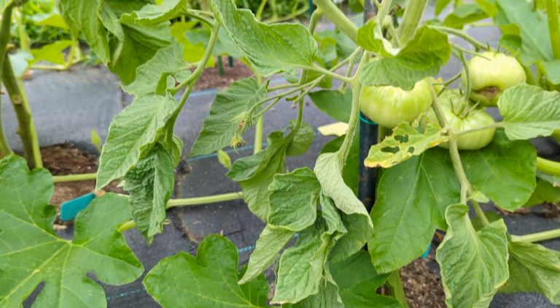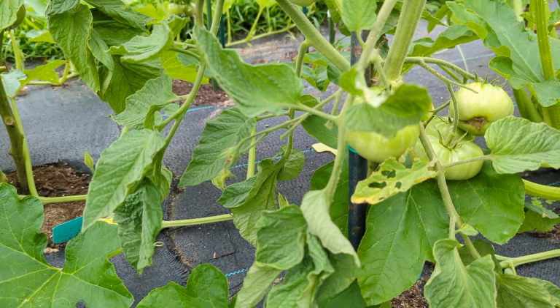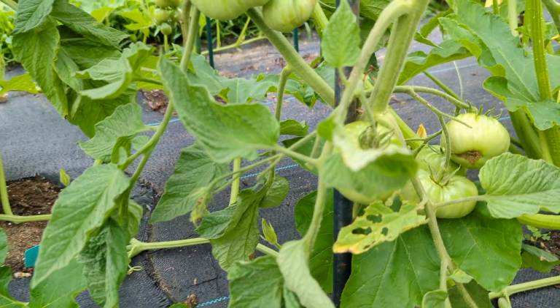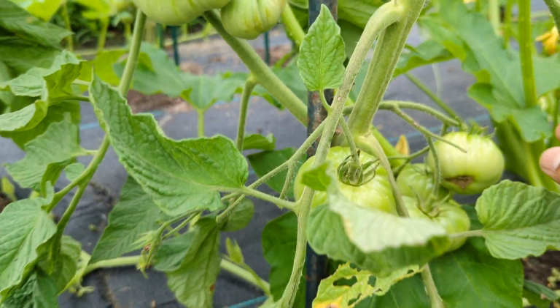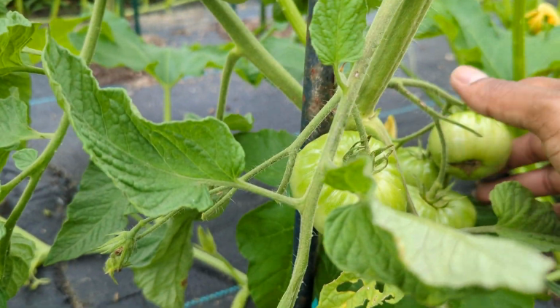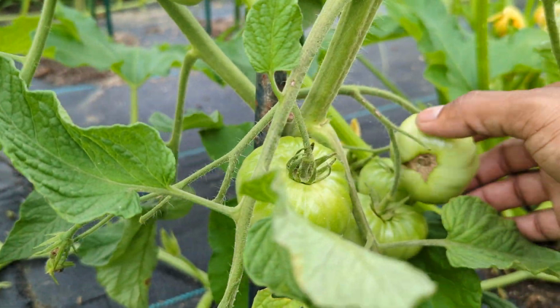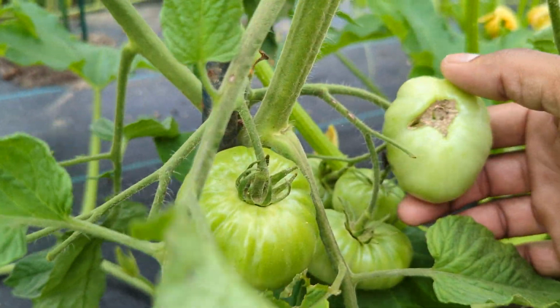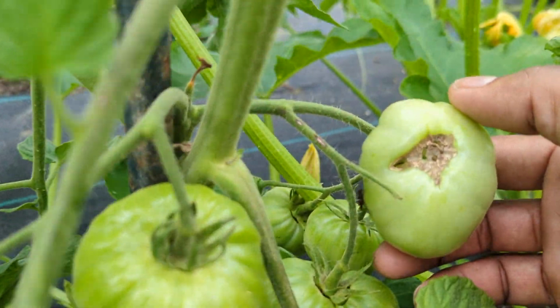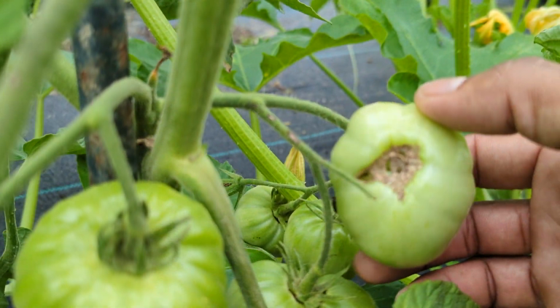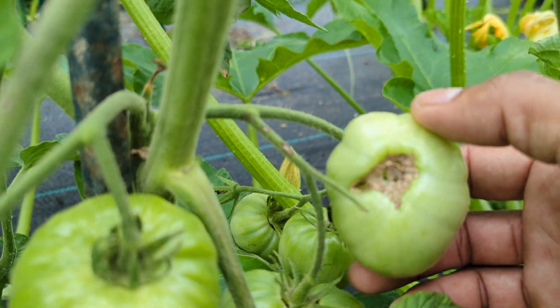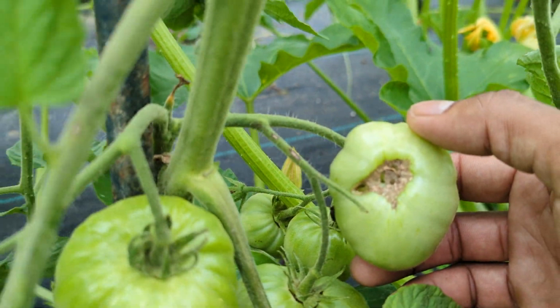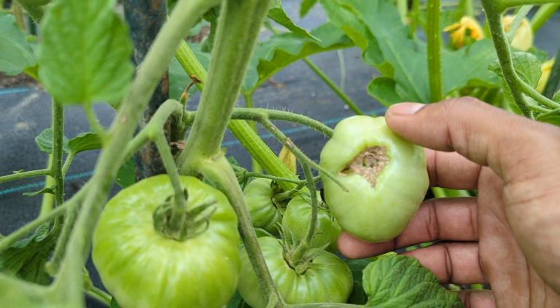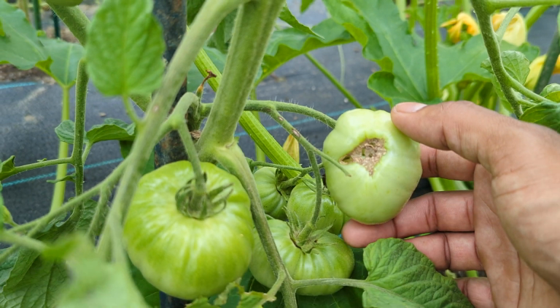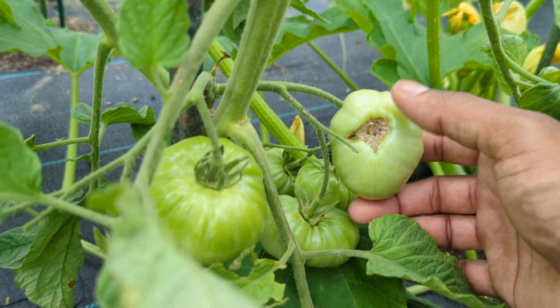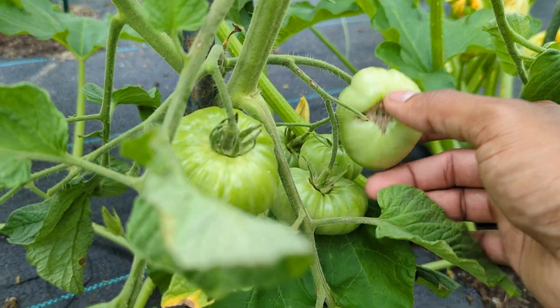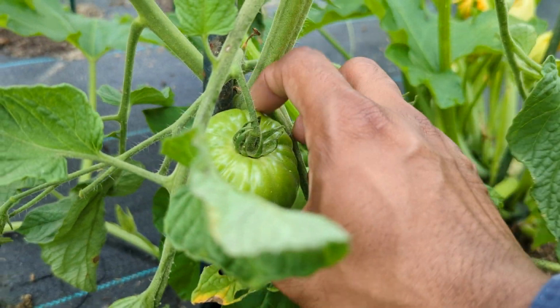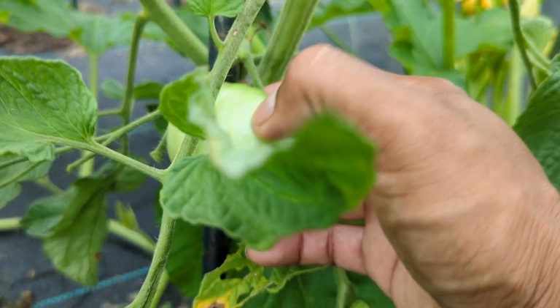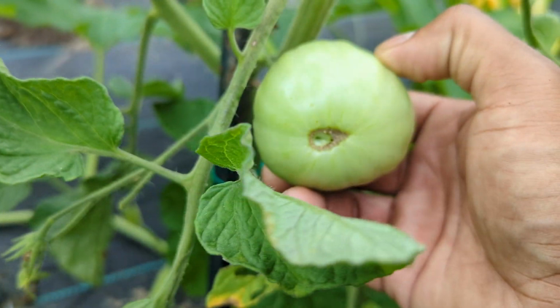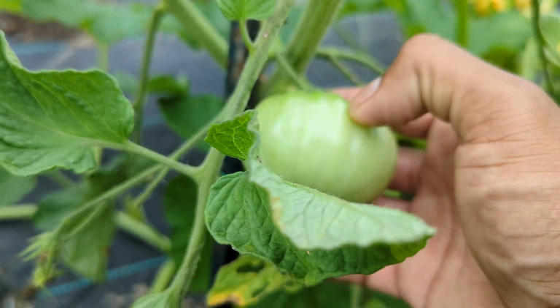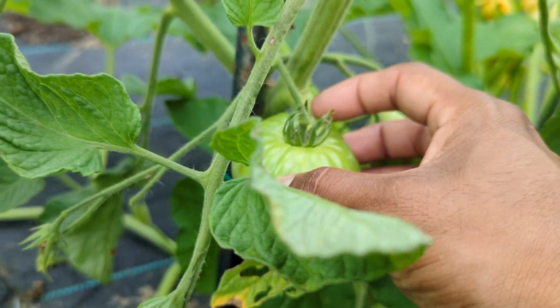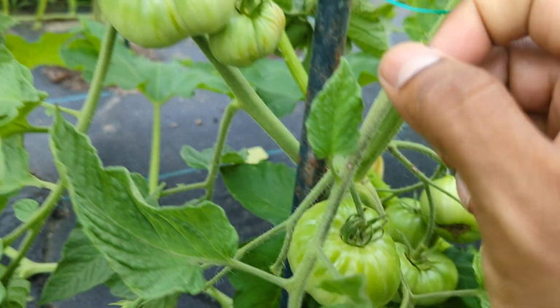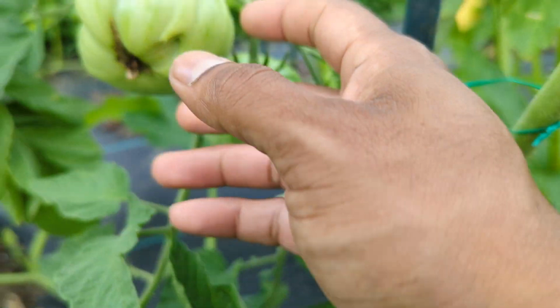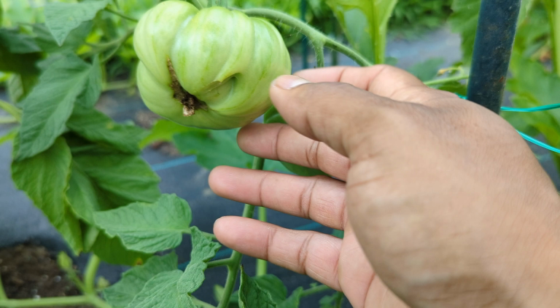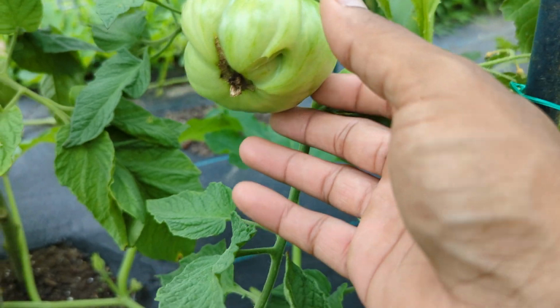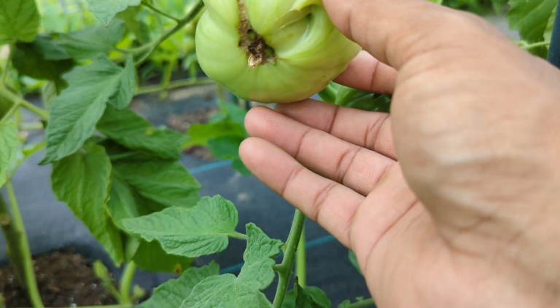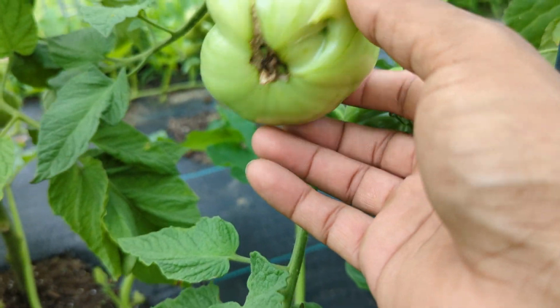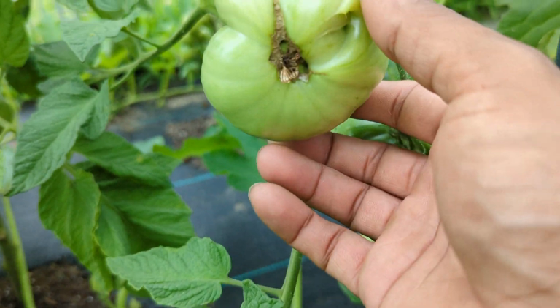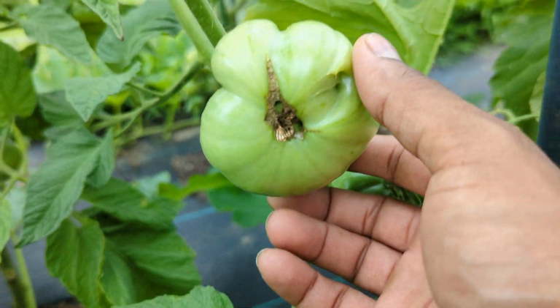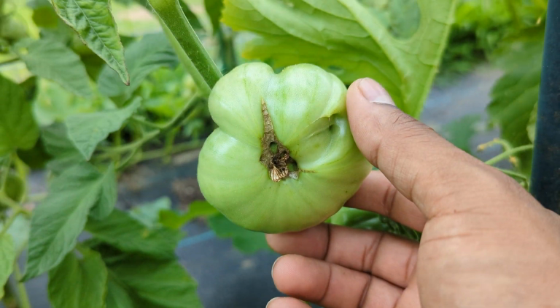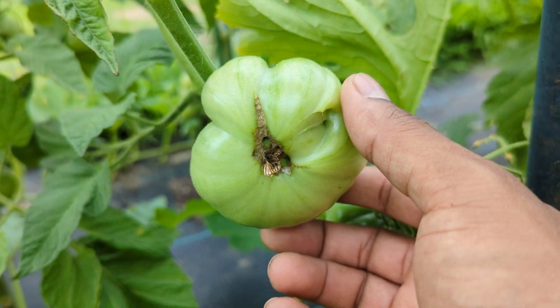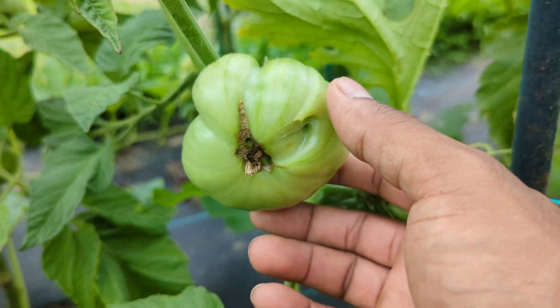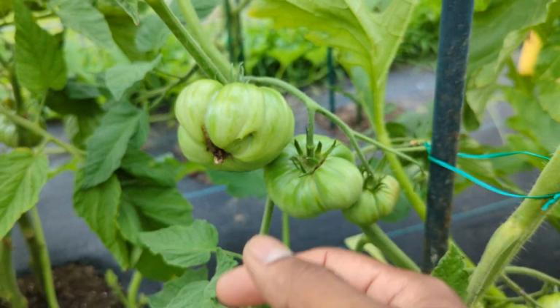Ever wonder why your tomato is rotten on the bottom? Blossom end rot — you've heard about that before, right? And it doesn't happen to all your tomatoes, only some of them. Find out in this video what is causing this problem and how to fix it really fast.